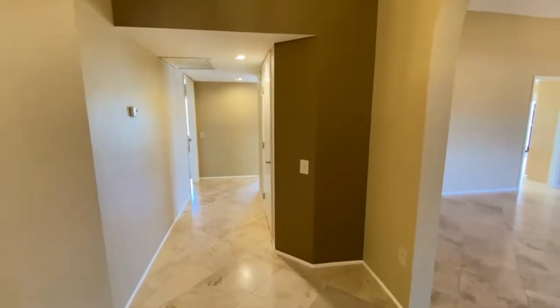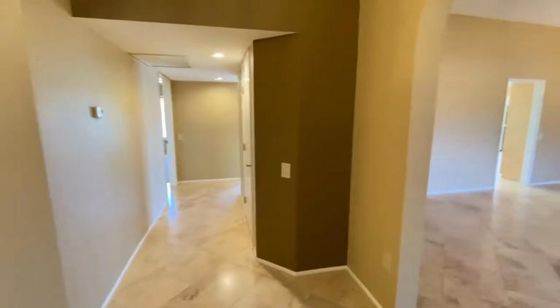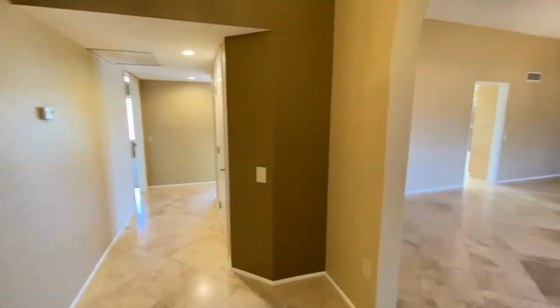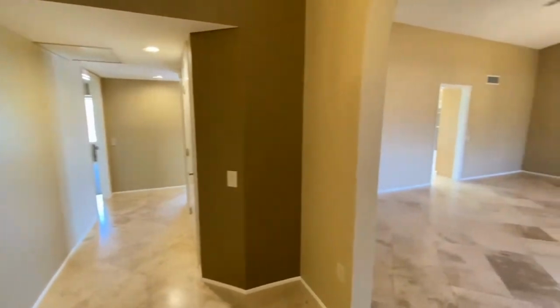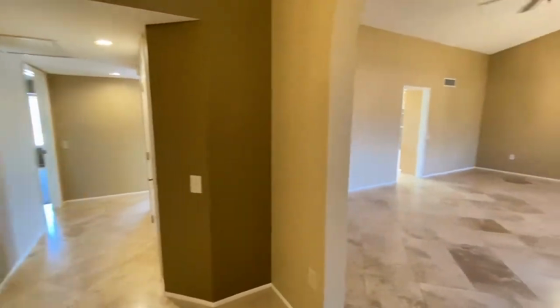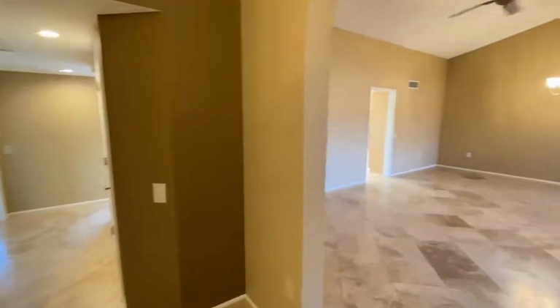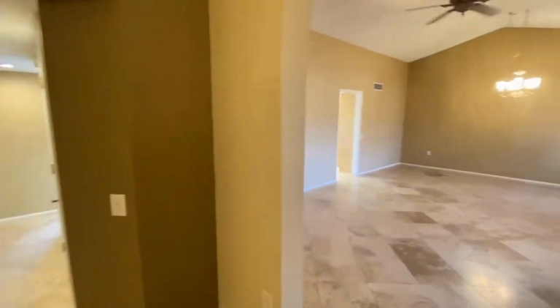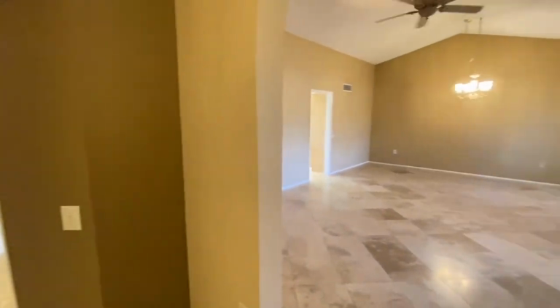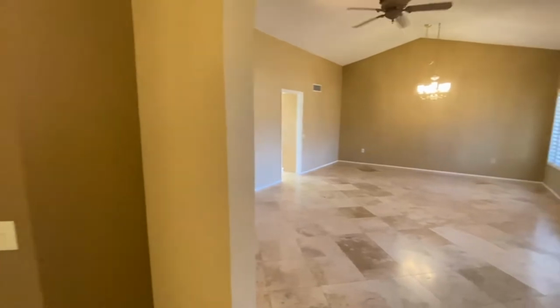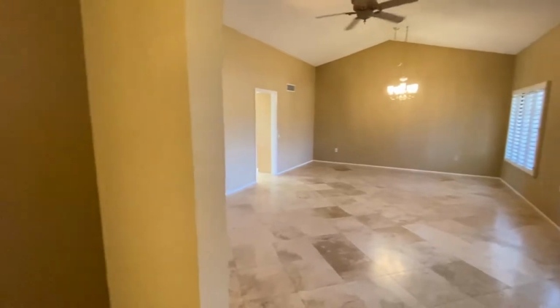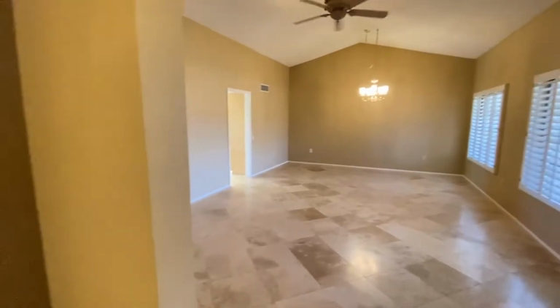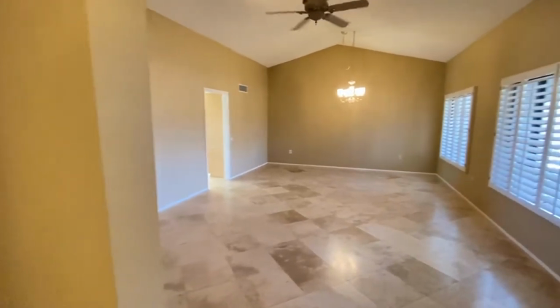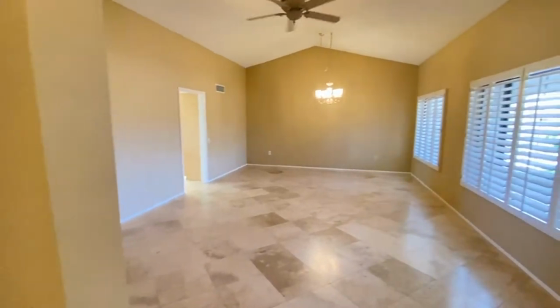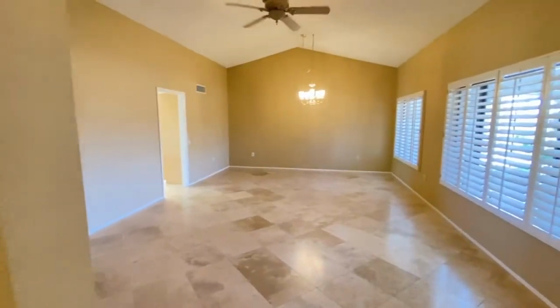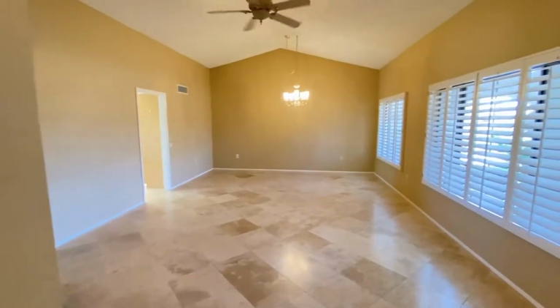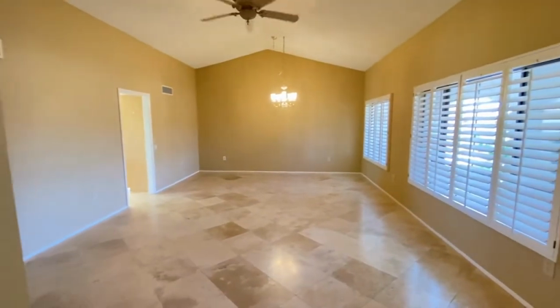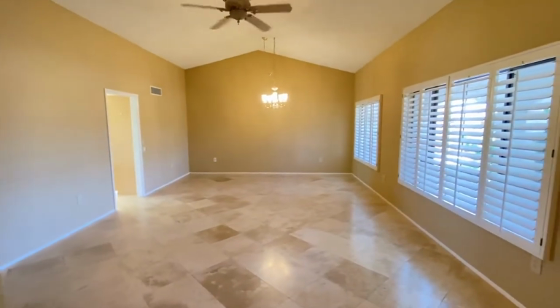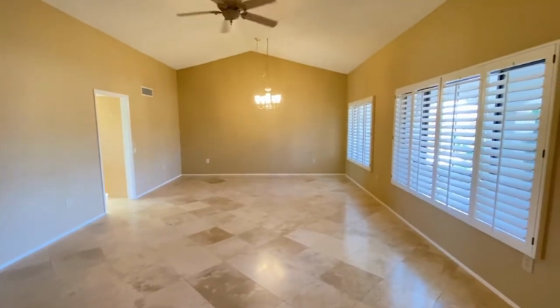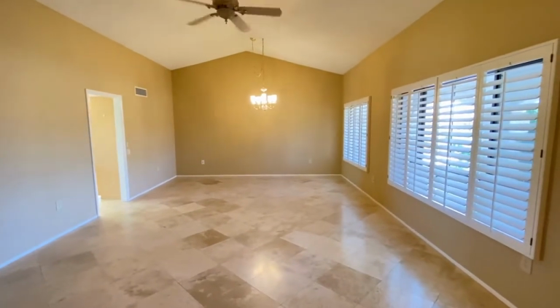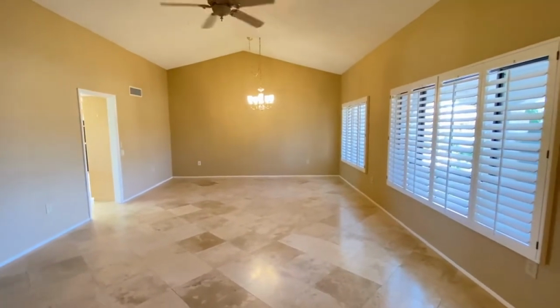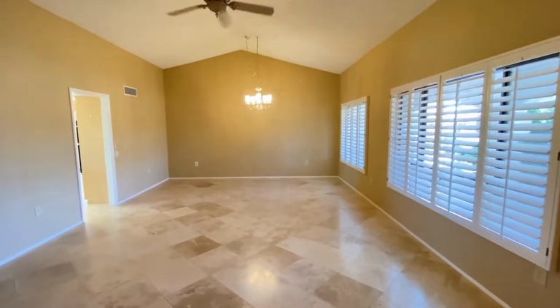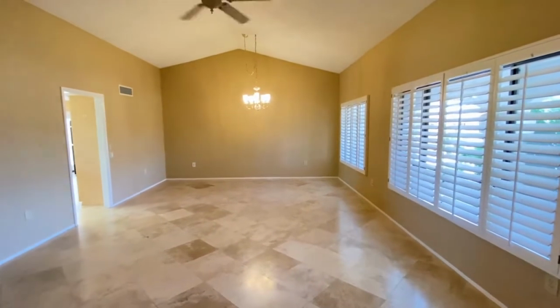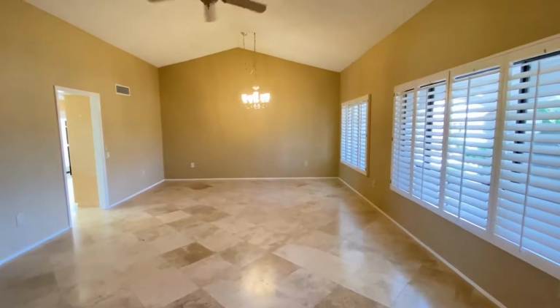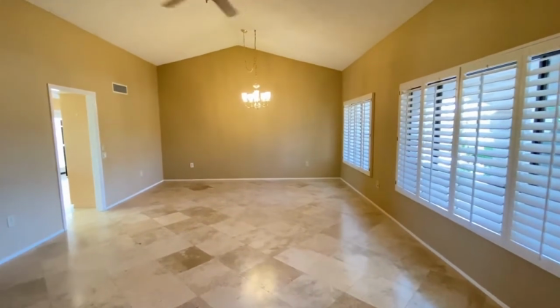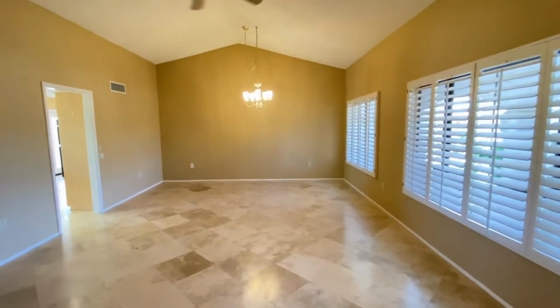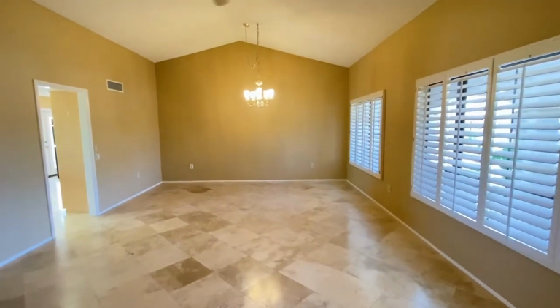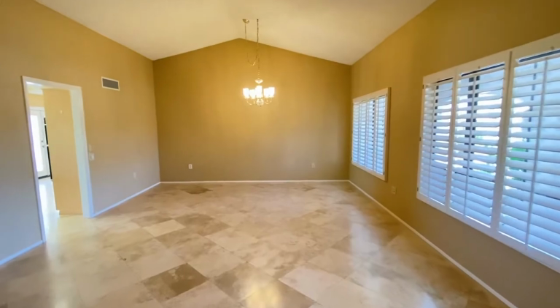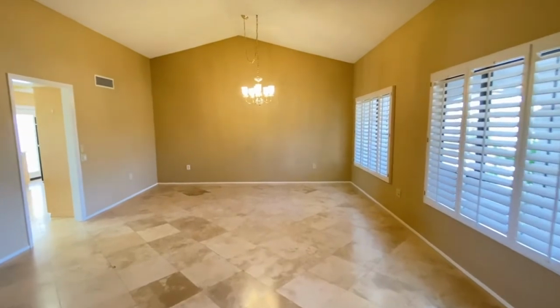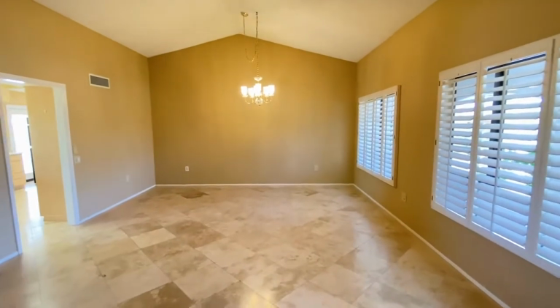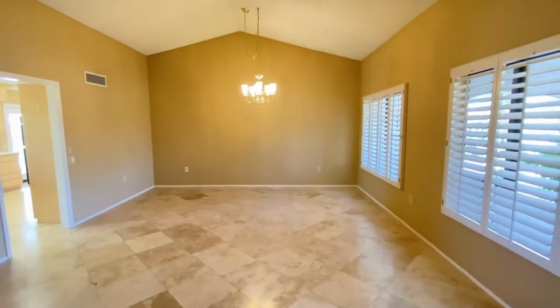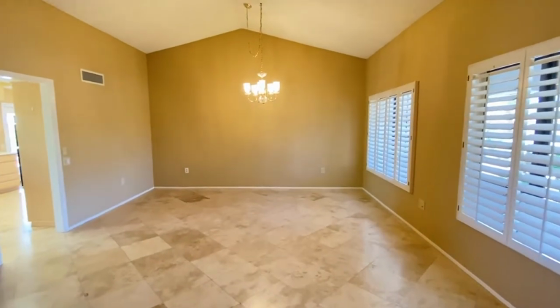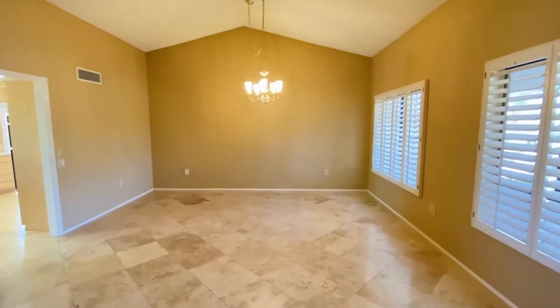Here we are in the entryway — we're going to go to the right. Beautiful floor, great paint, ceiling fans throughout, wooden shutters throughout.